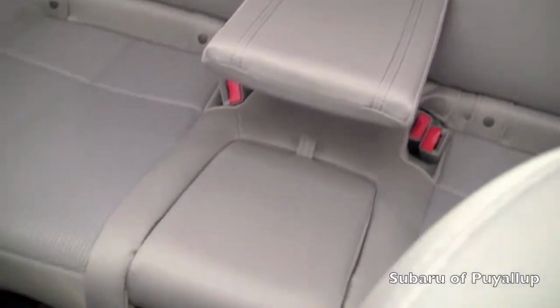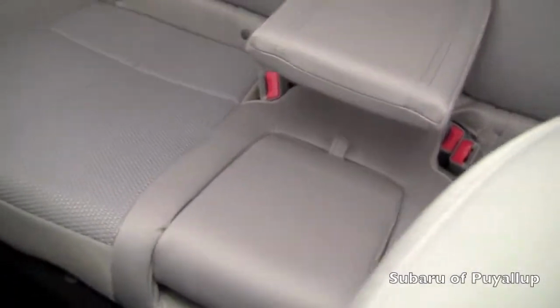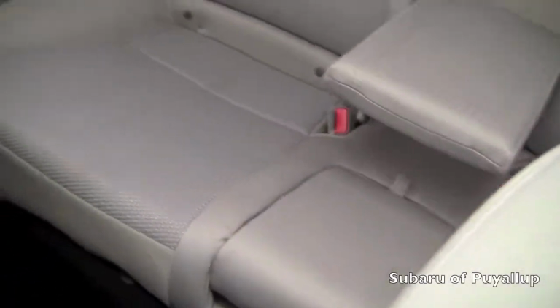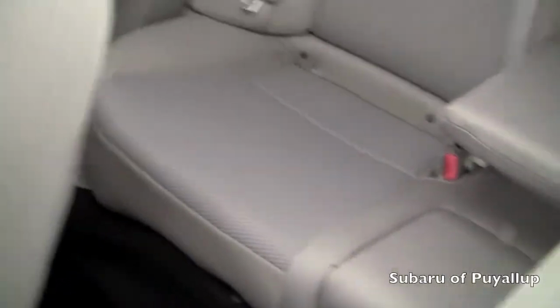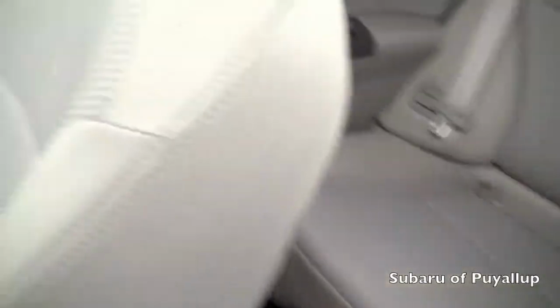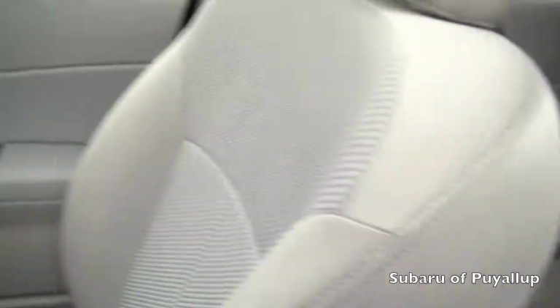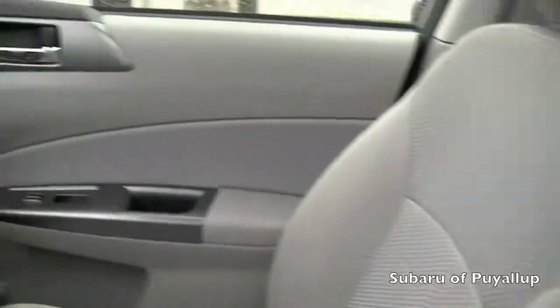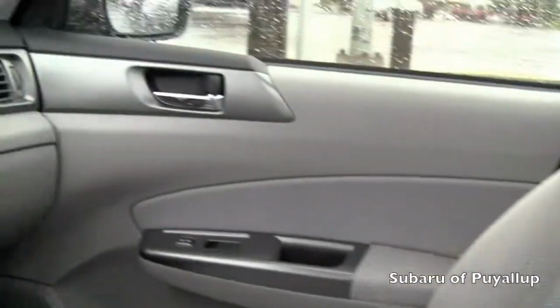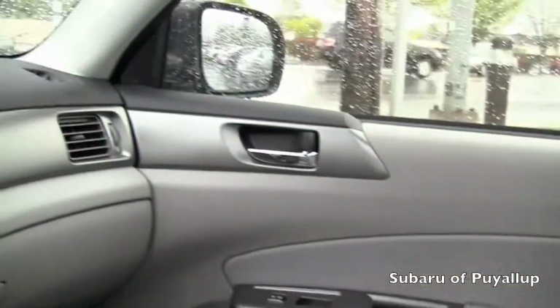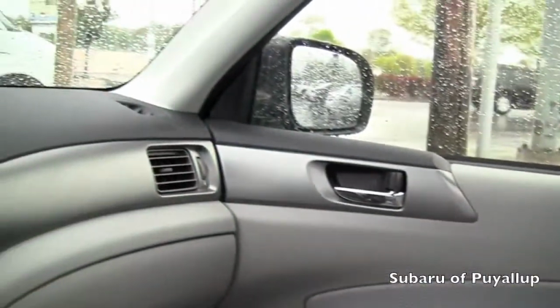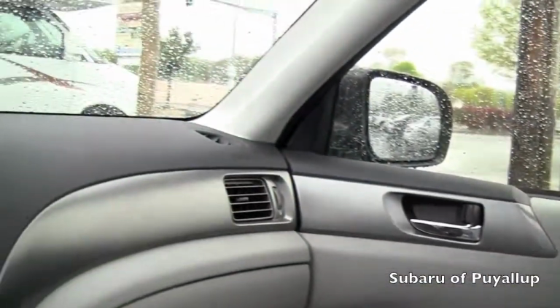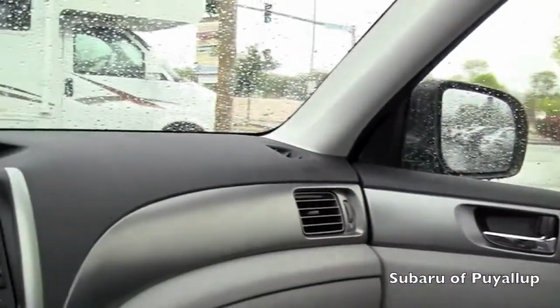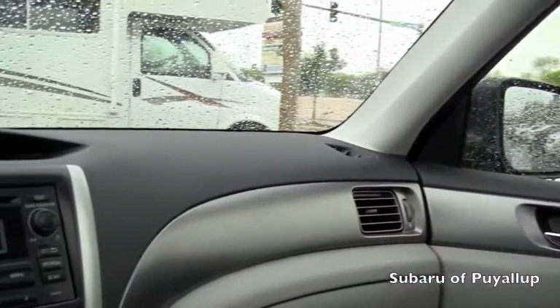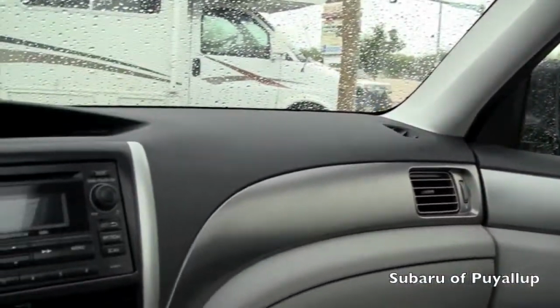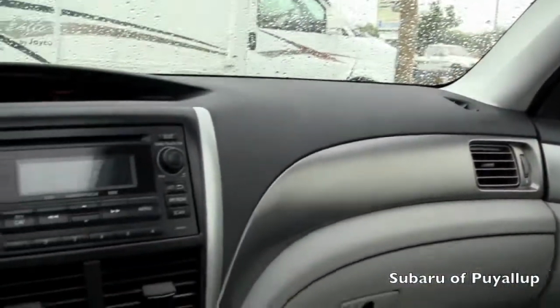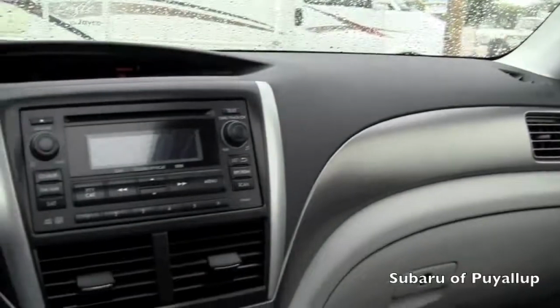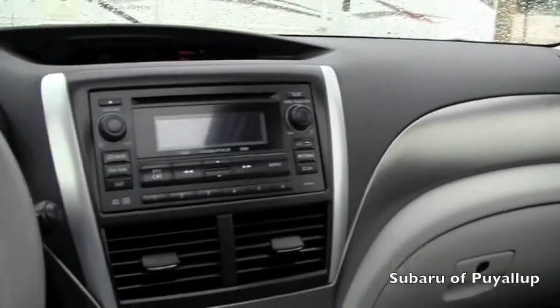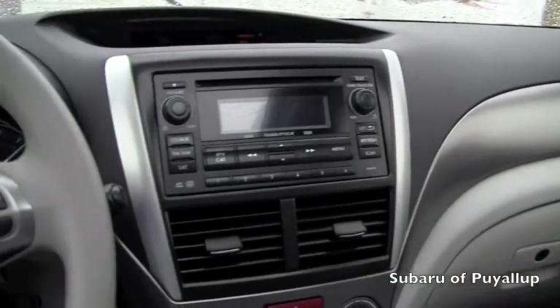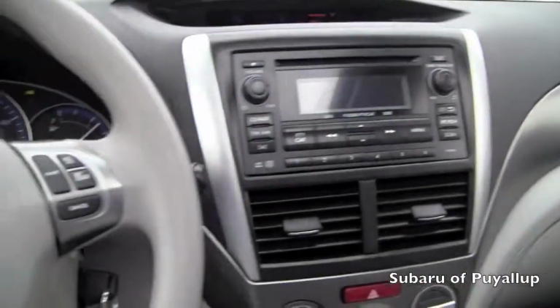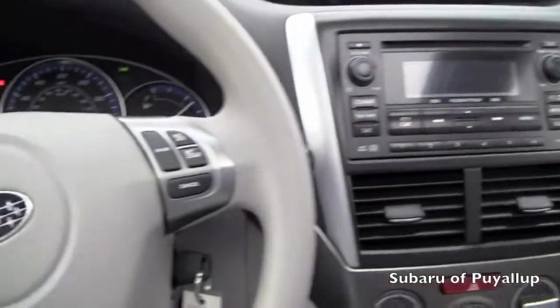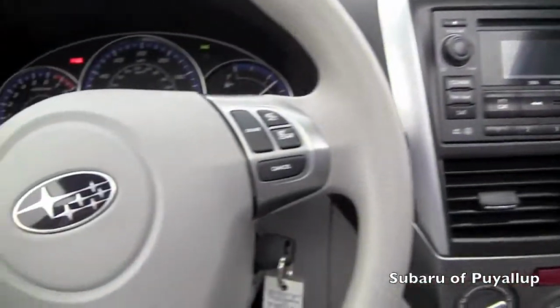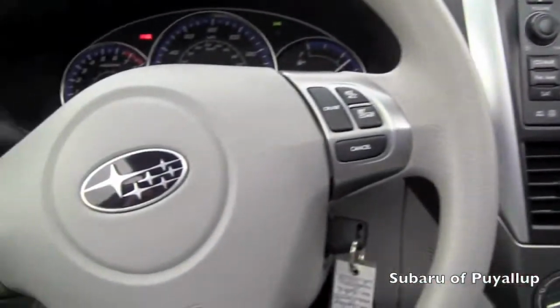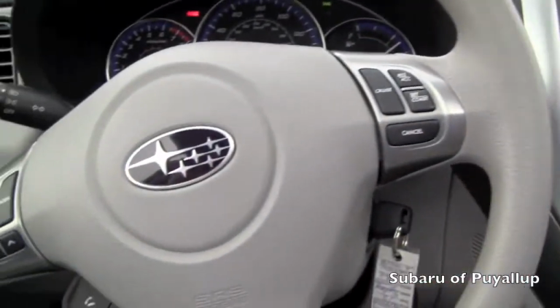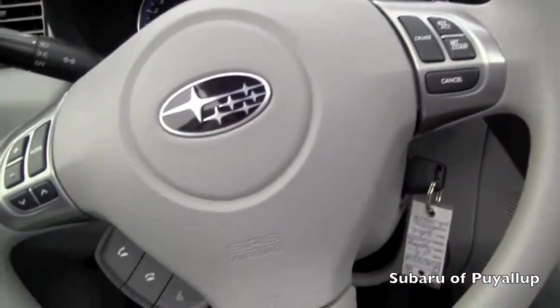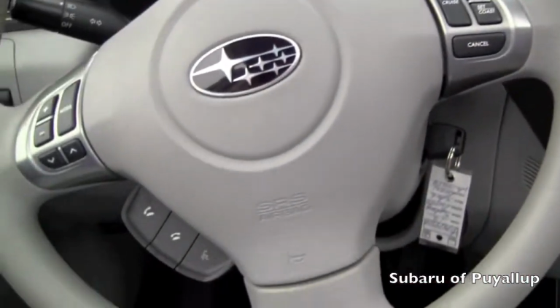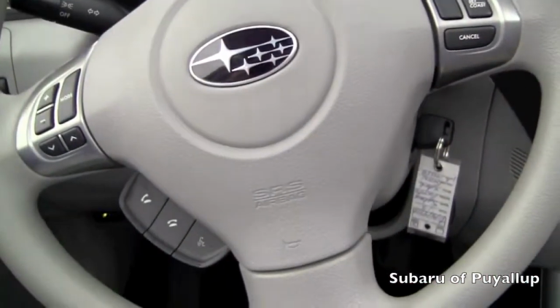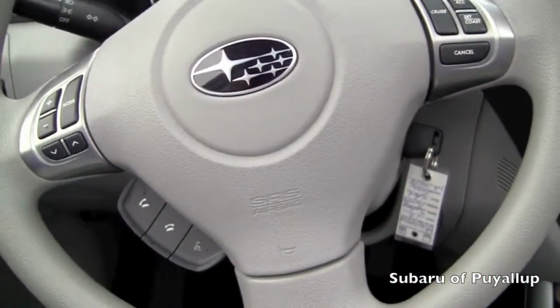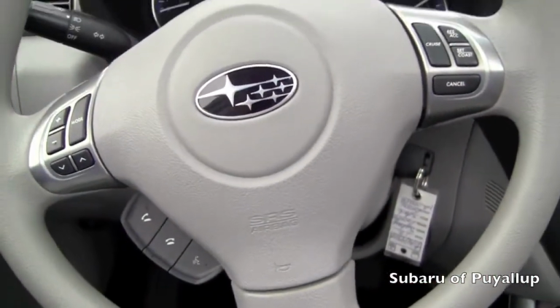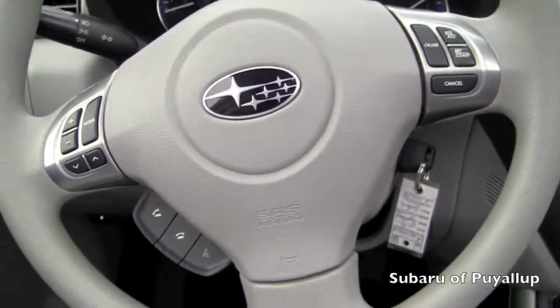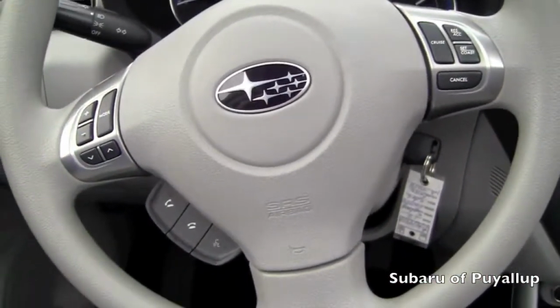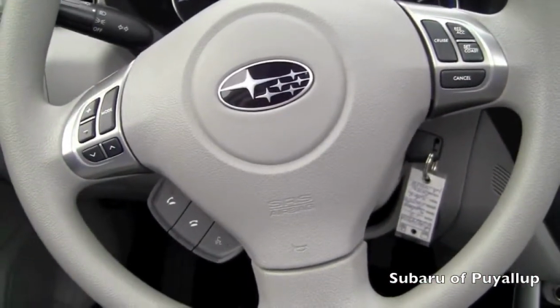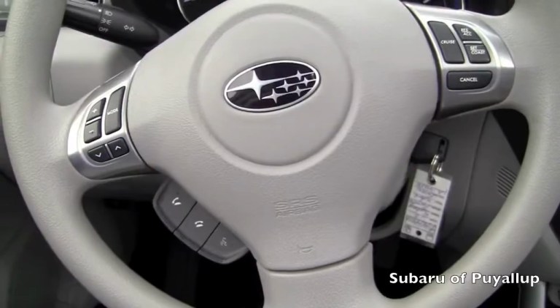Everything is in excellent condition with this Forester. If you have any questions, please don't hesitate to give us a call, visit our website, or stop on by and we will be more than happy to help you. Thanks for watching.